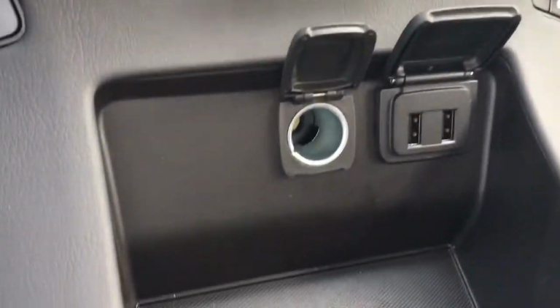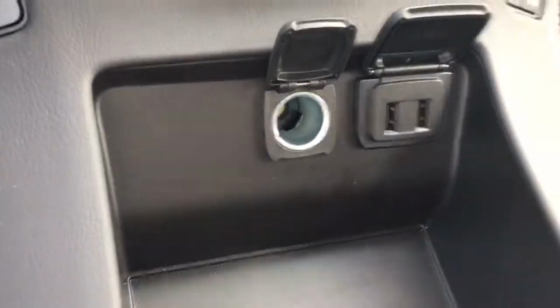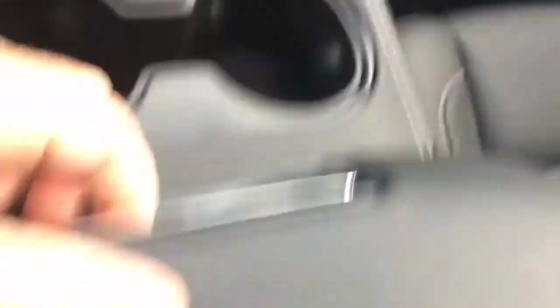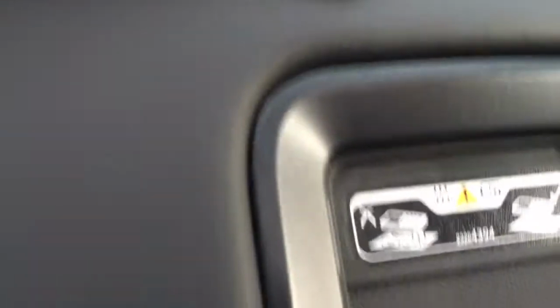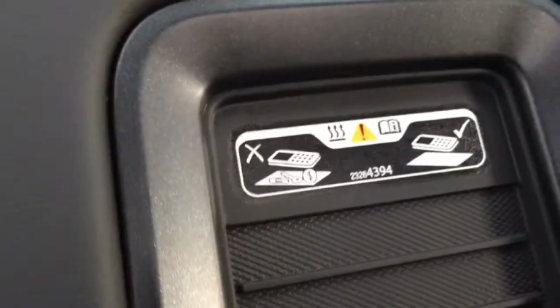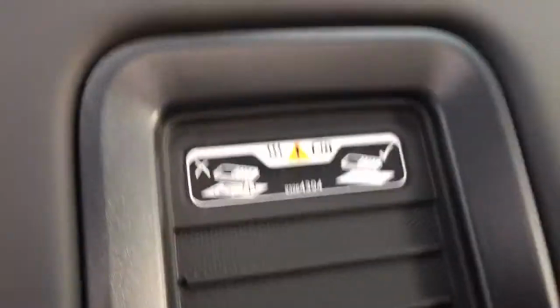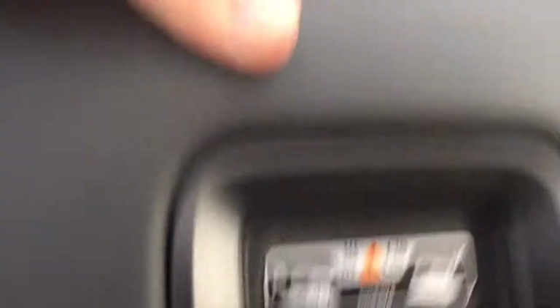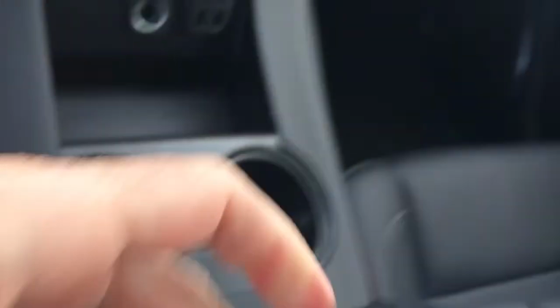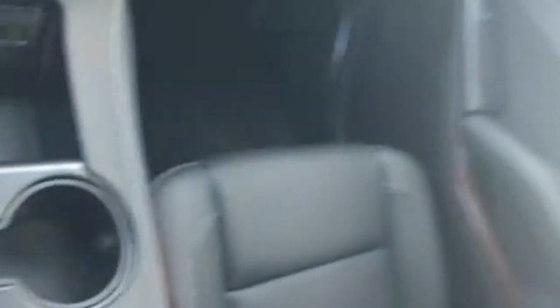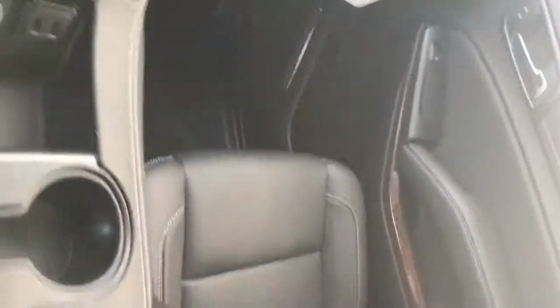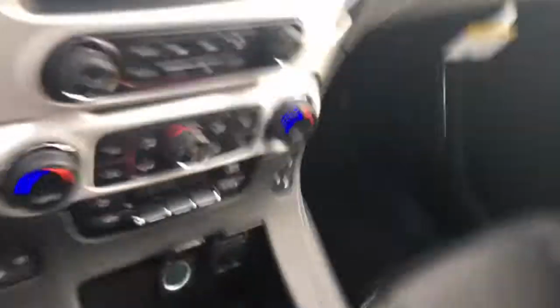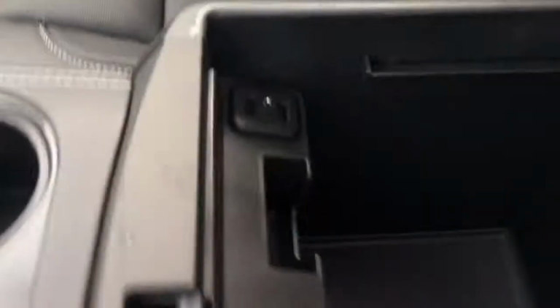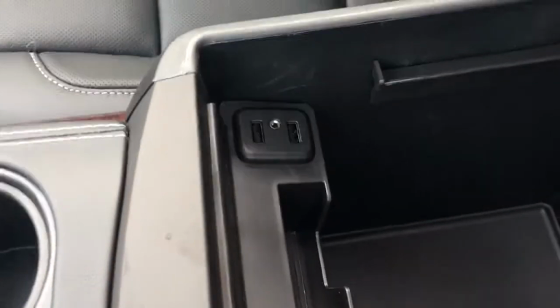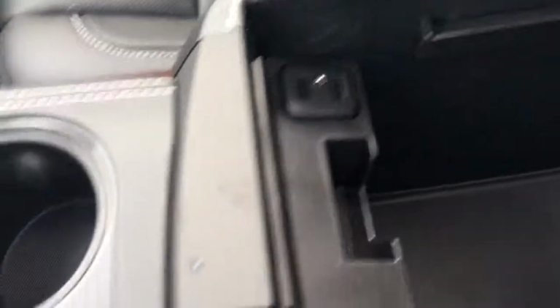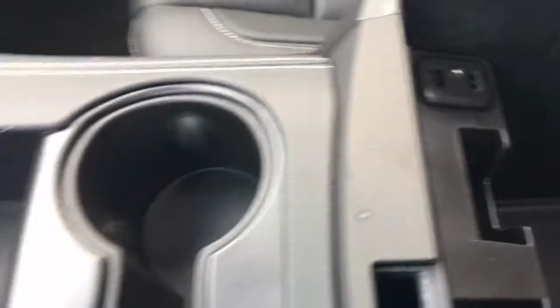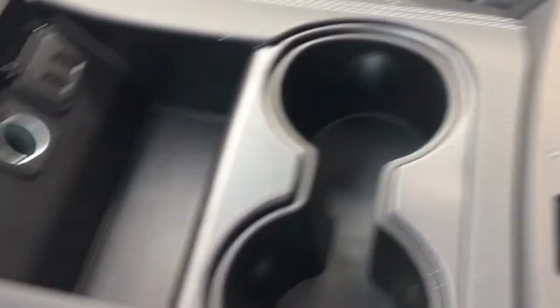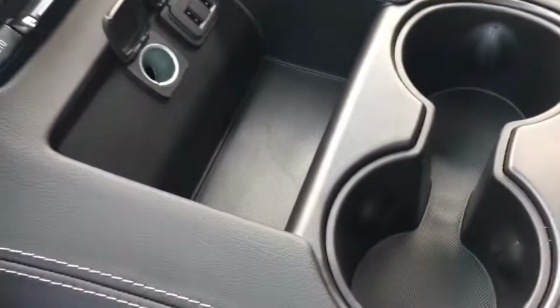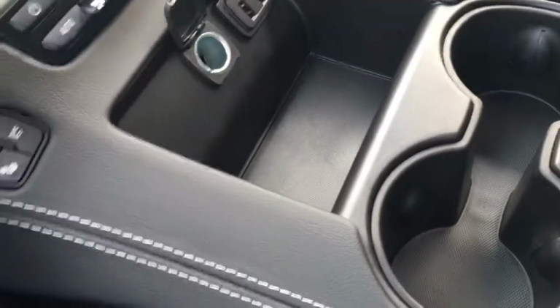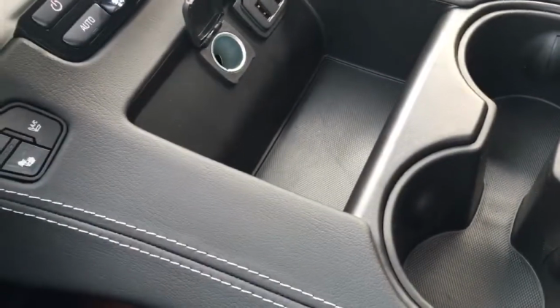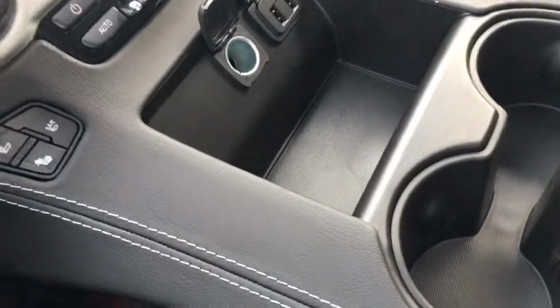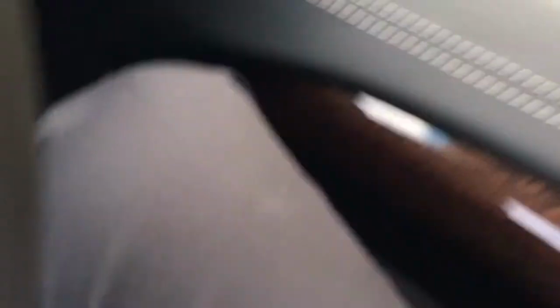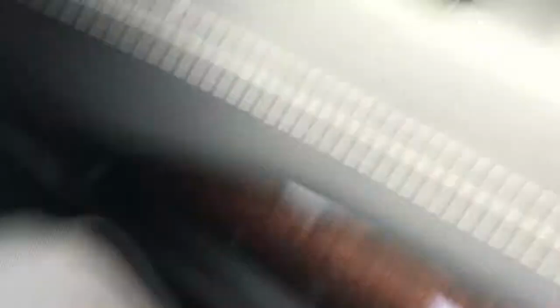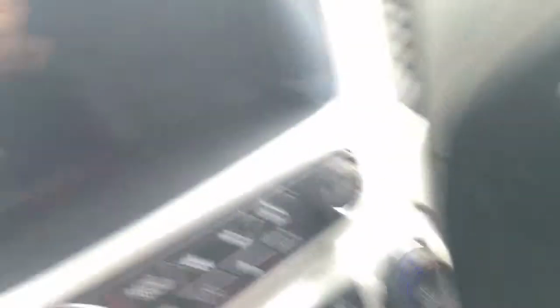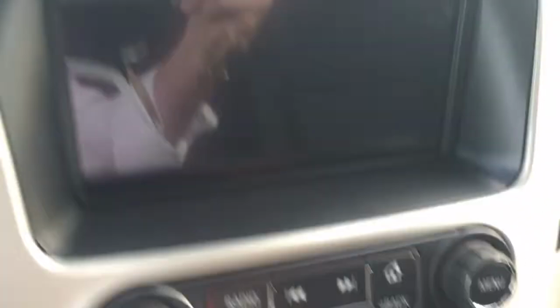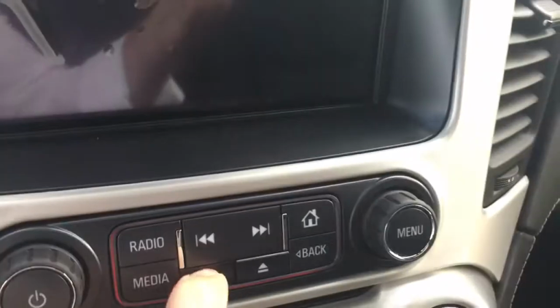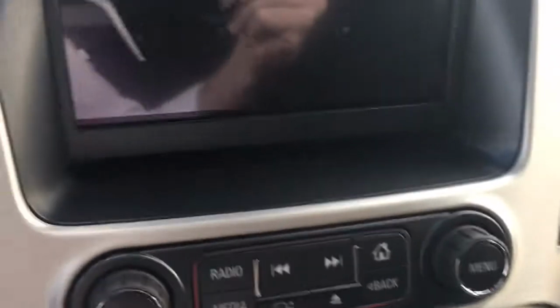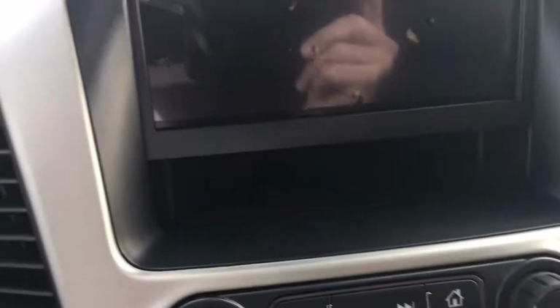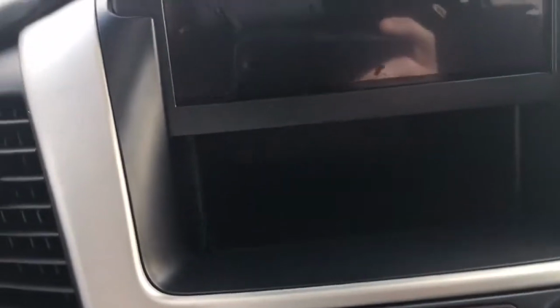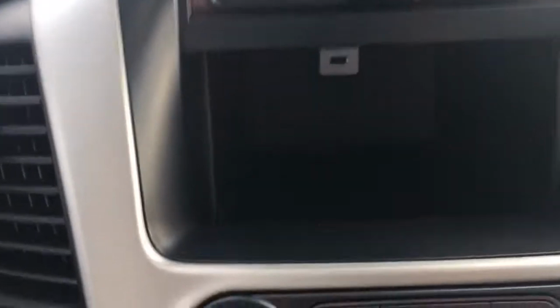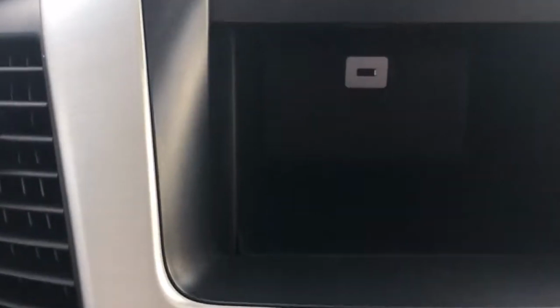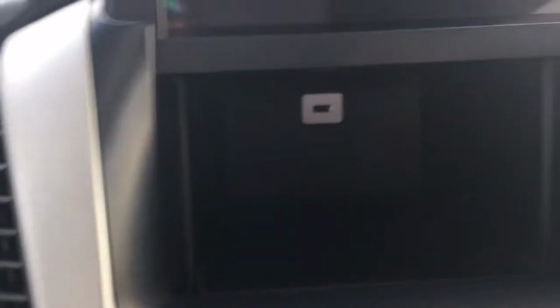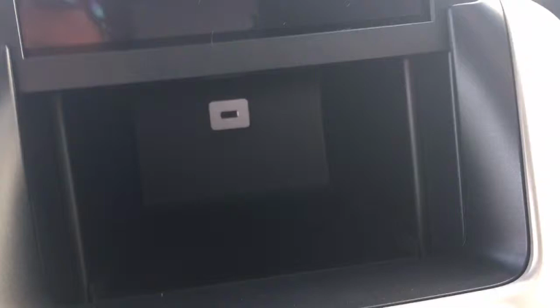Up here there are USB ports, a cell phone charger on top, hanging file folders, two more USB ports, and then a fifth hidden USB port behind the radio.